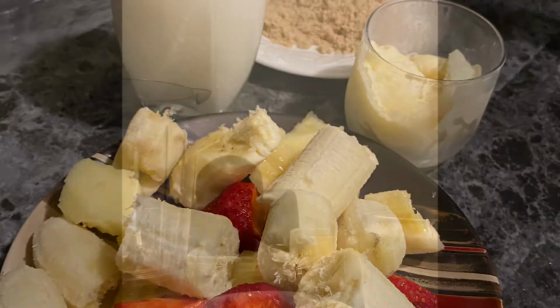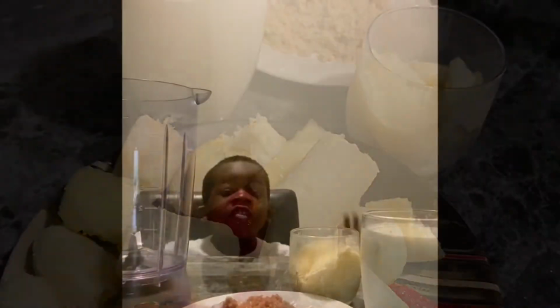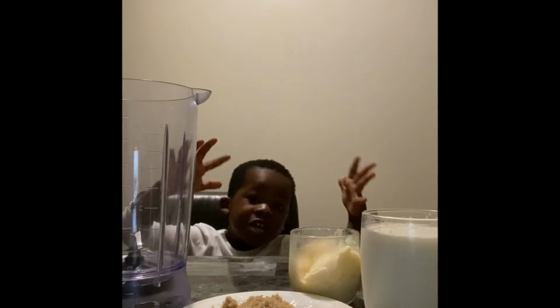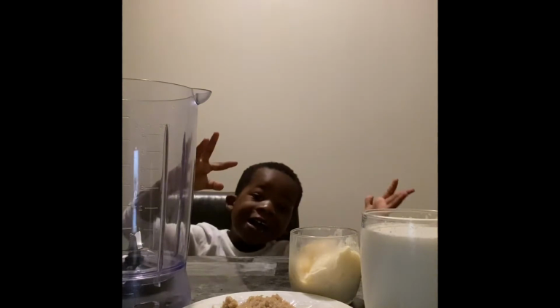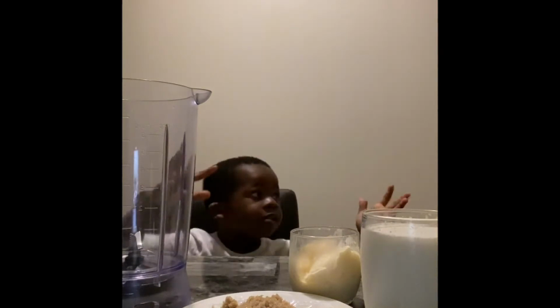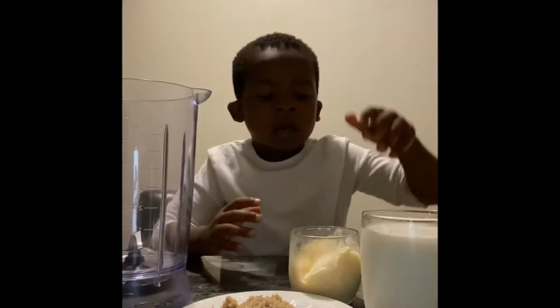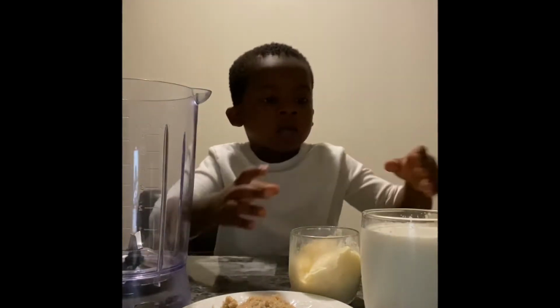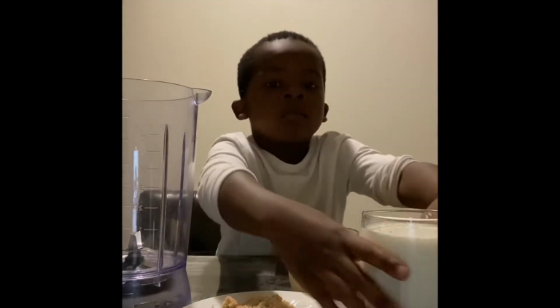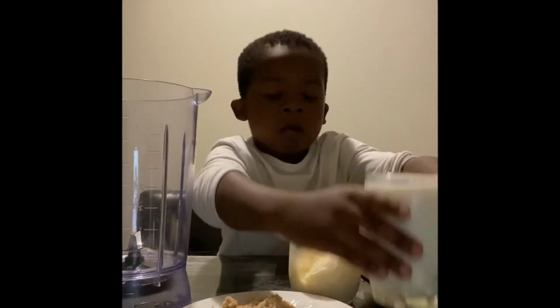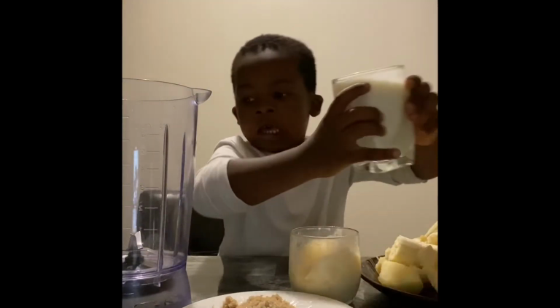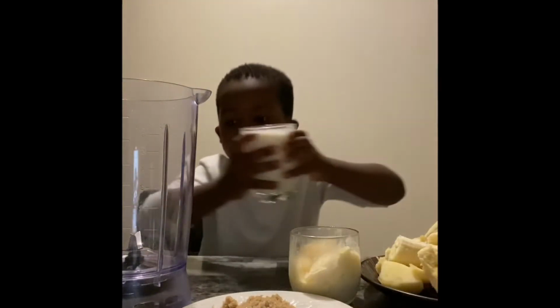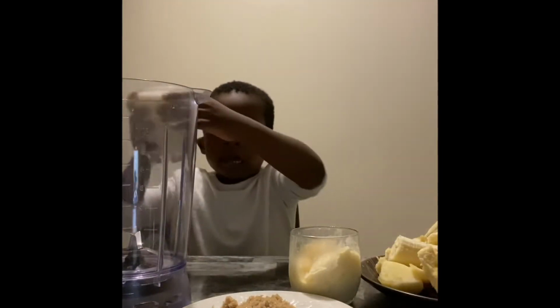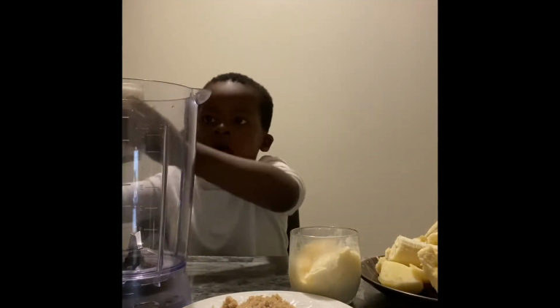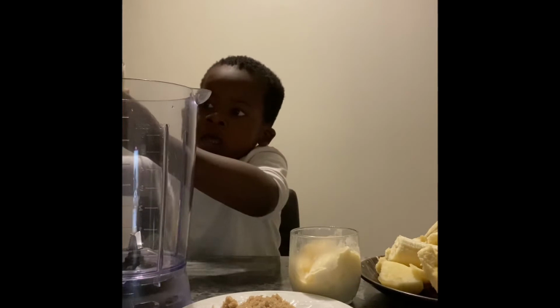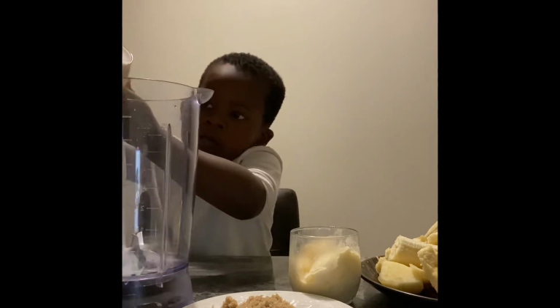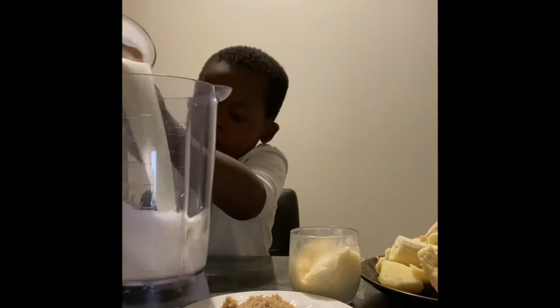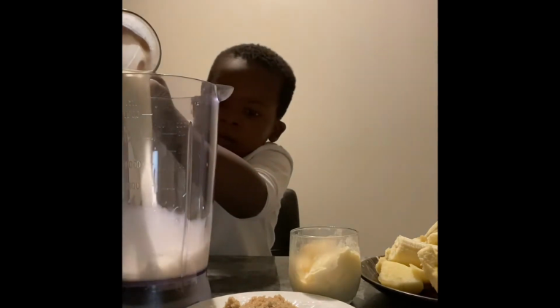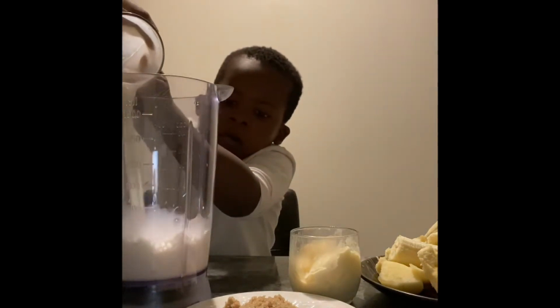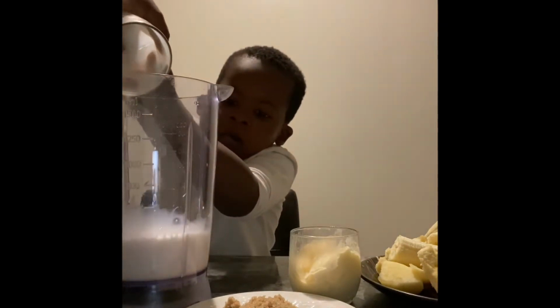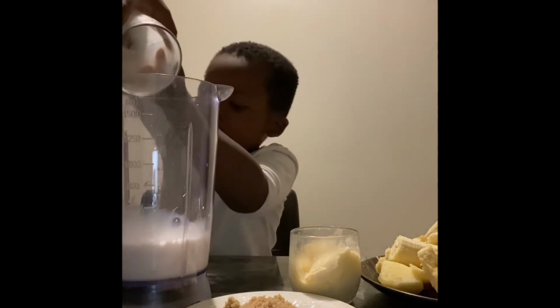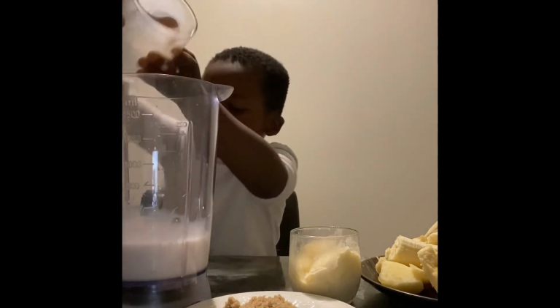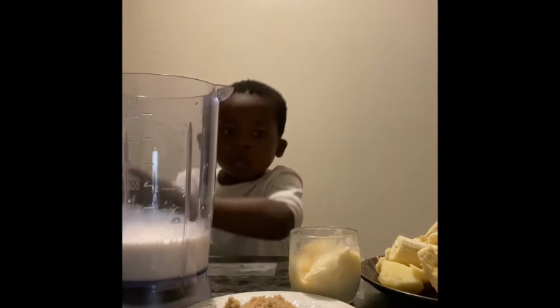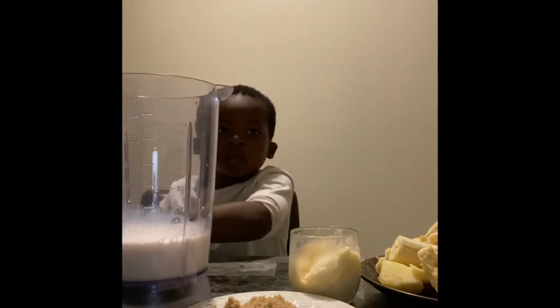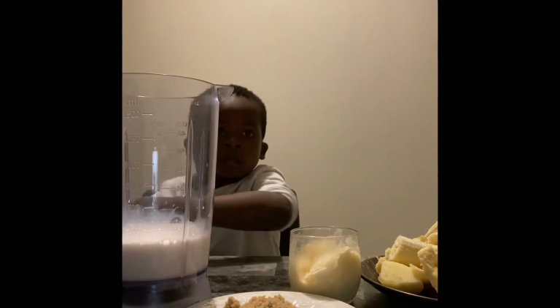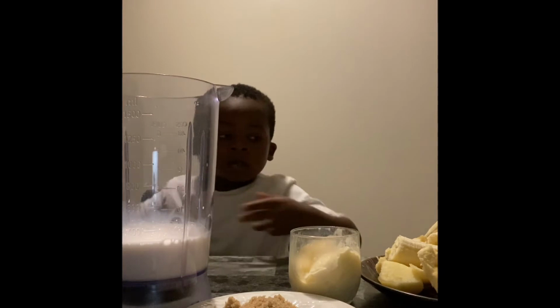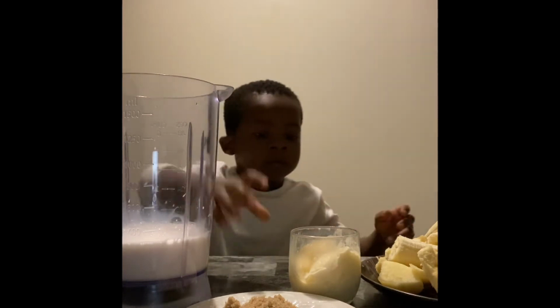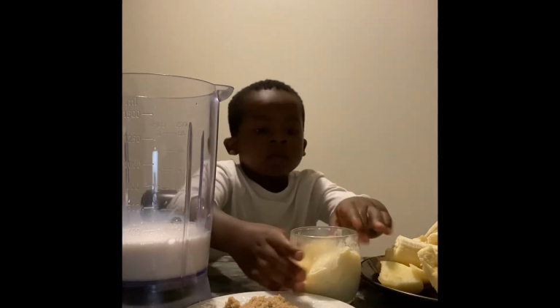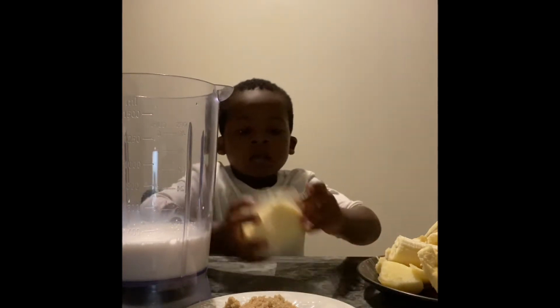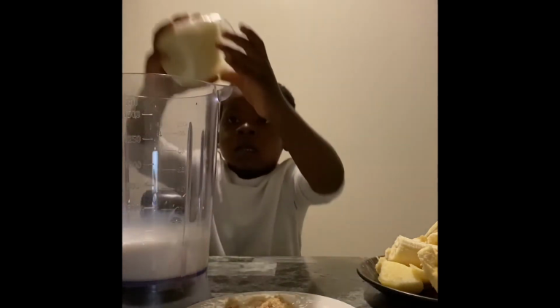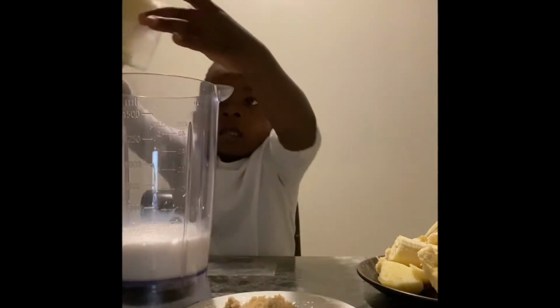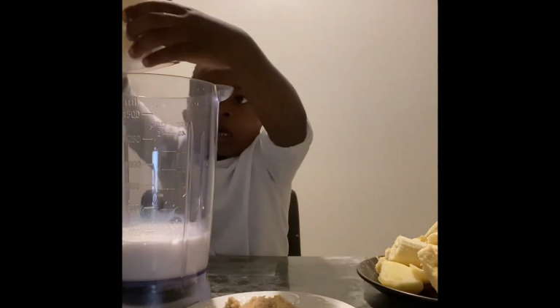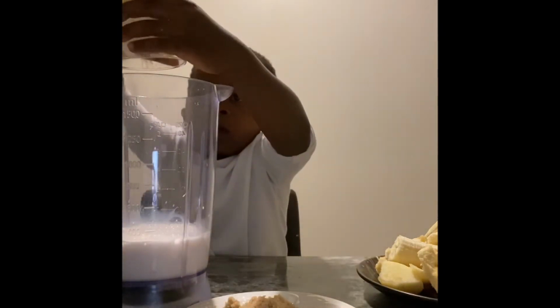So, let's mix them up. Dada and milk. Then ice cream.